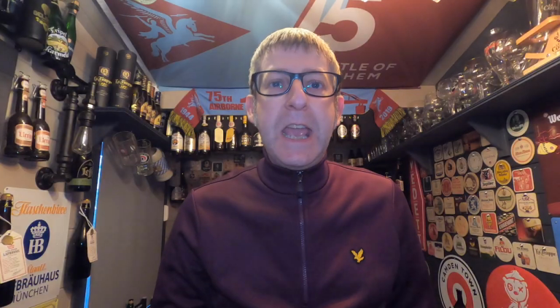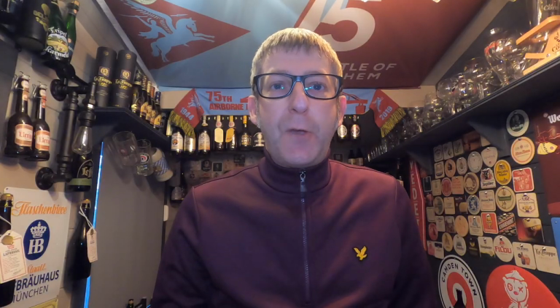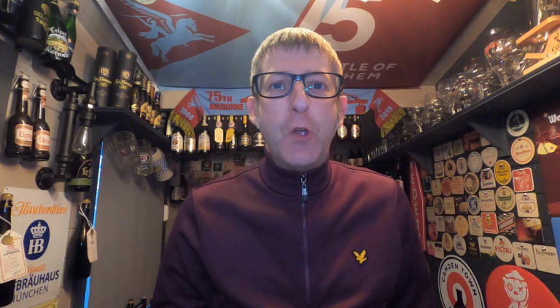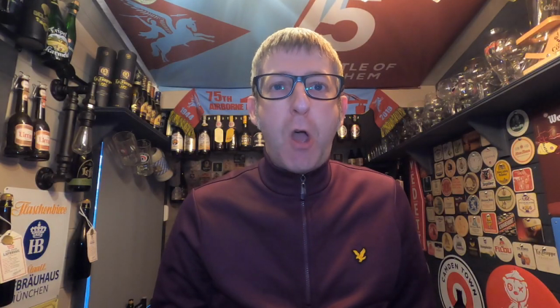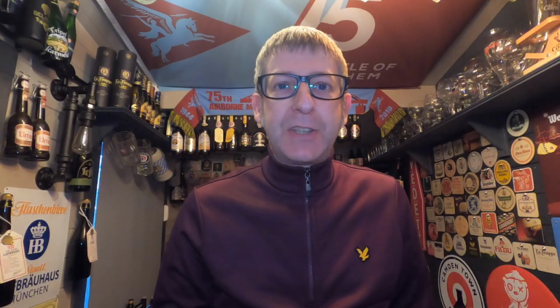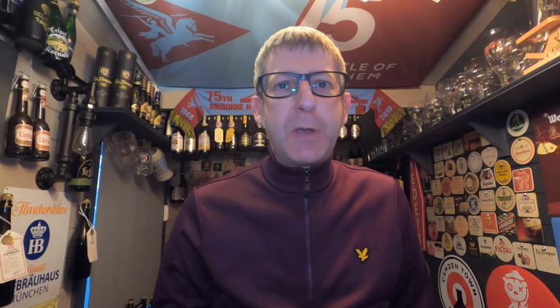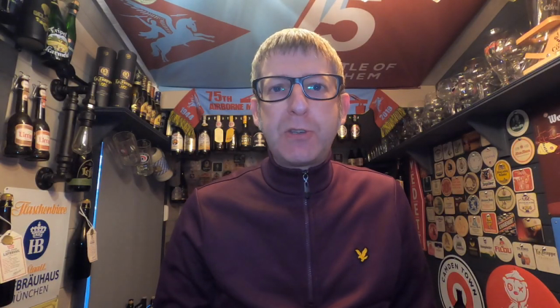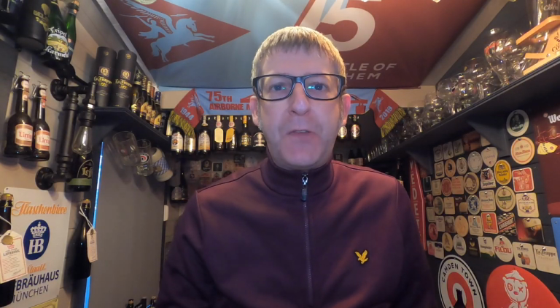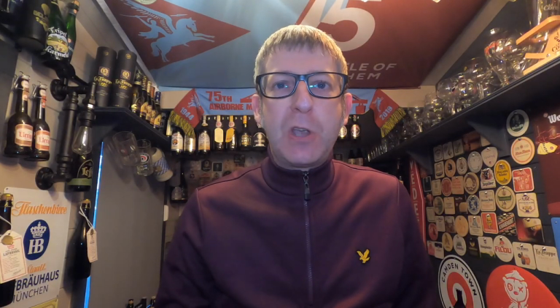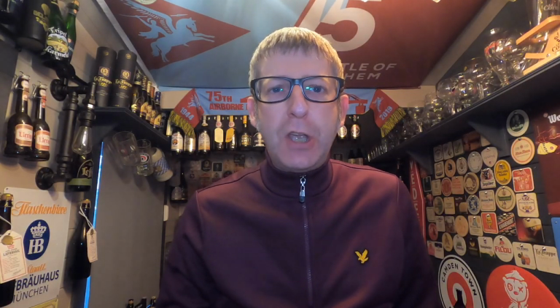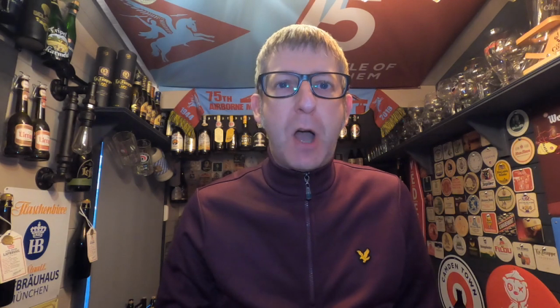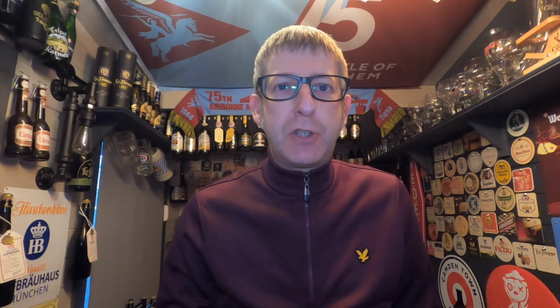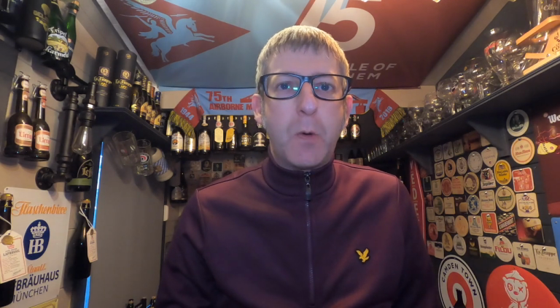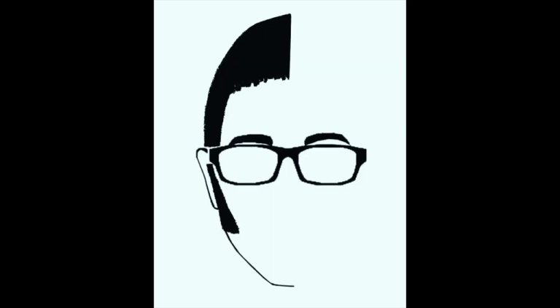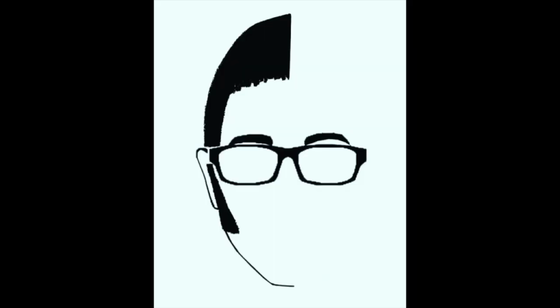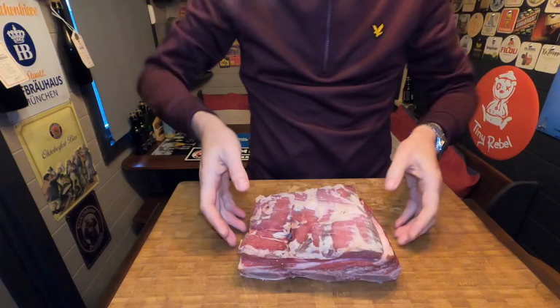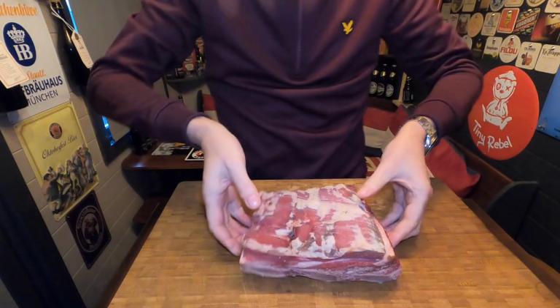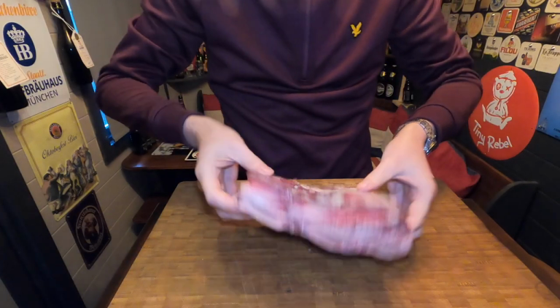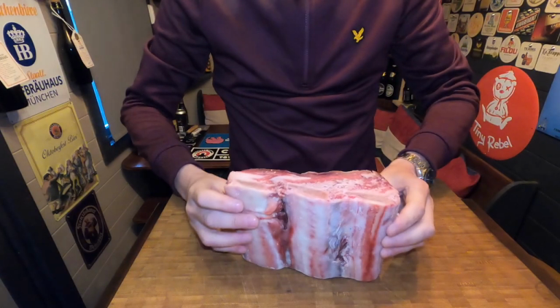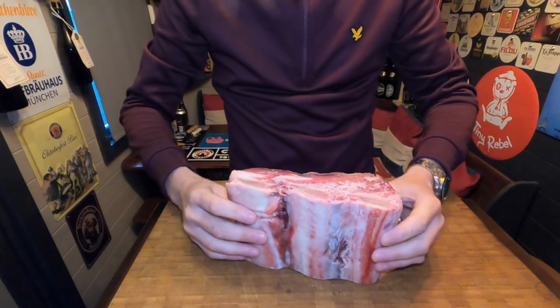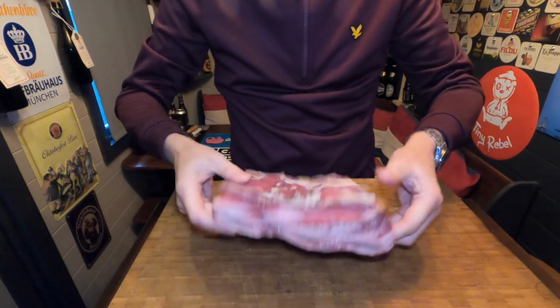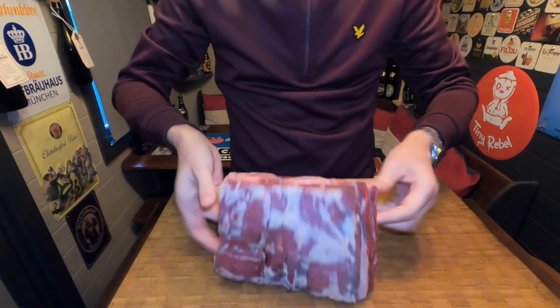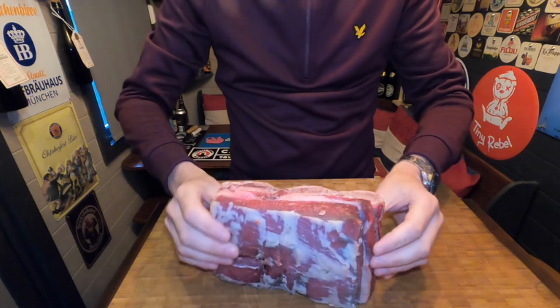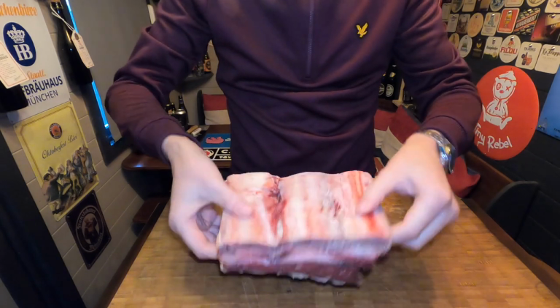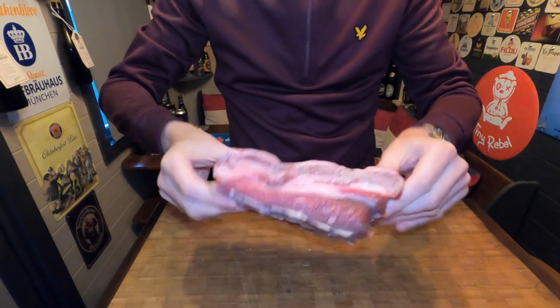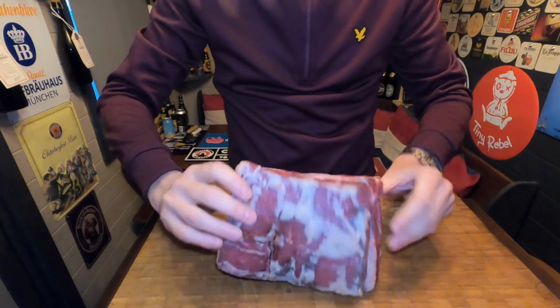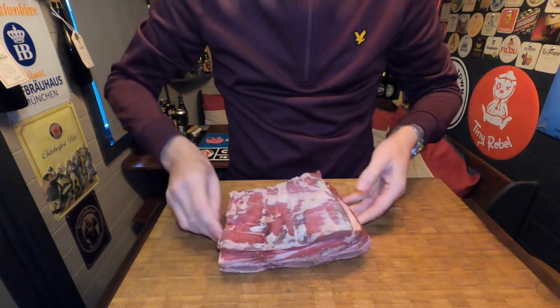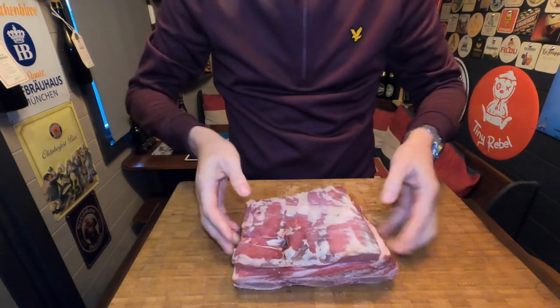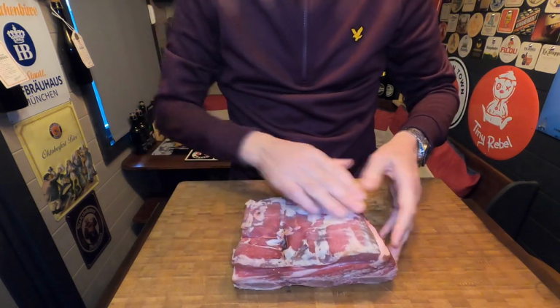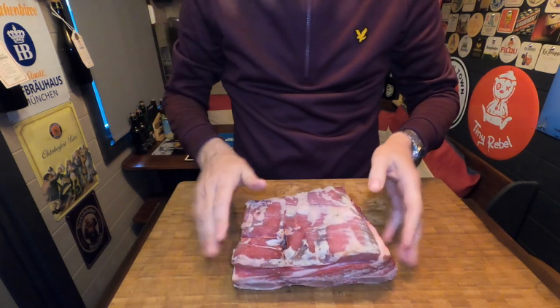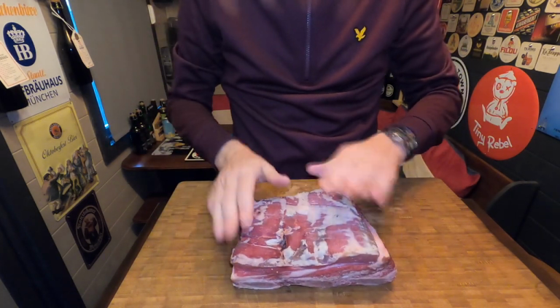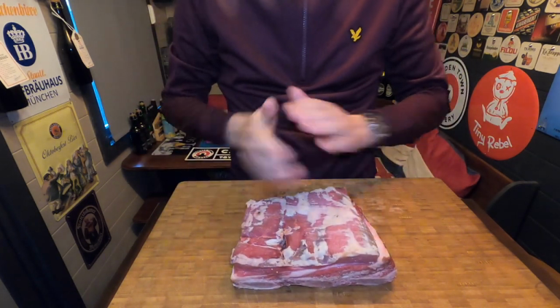It's food o'clock and today we're going to be doing some beef ribs on the Kamado Joe. Here is my lovely rack of beef ribs from my local butcher, Hards of Houses. I've trimmed some fat off of them.